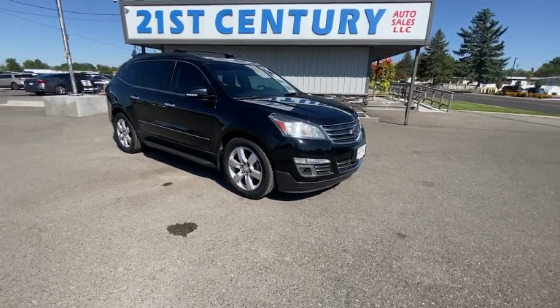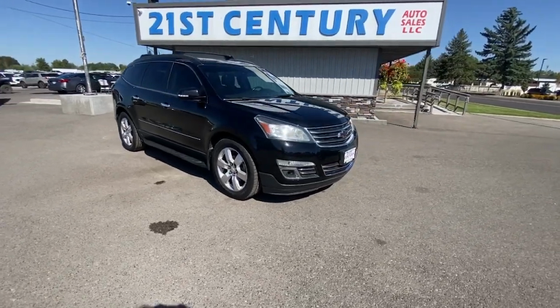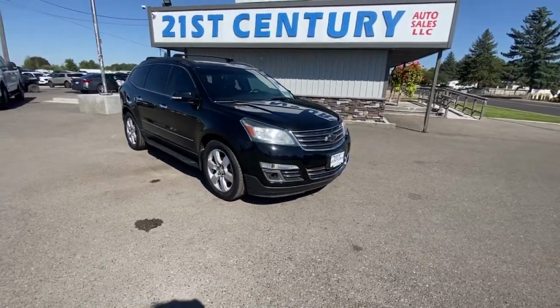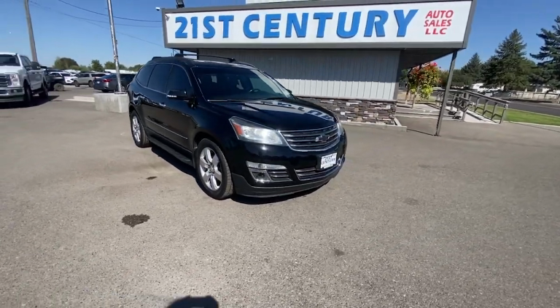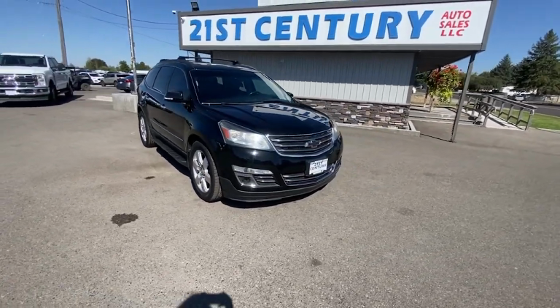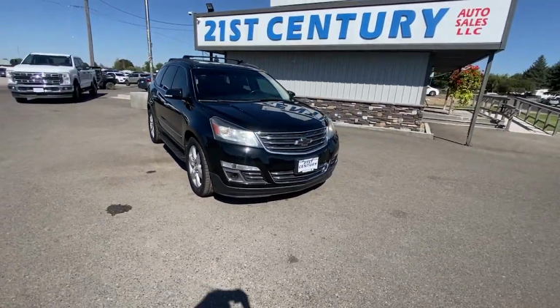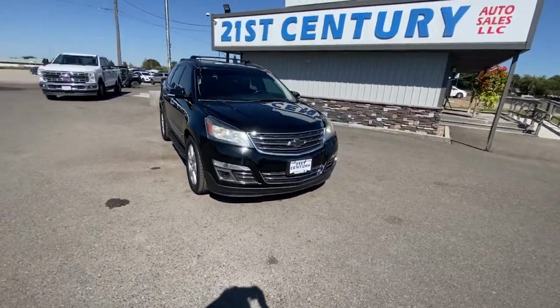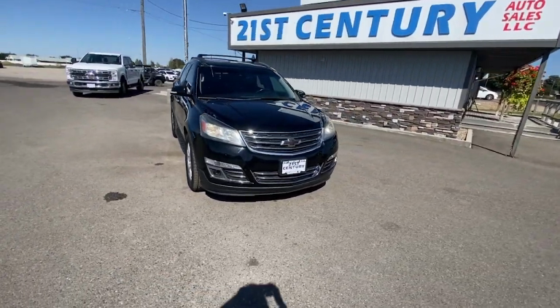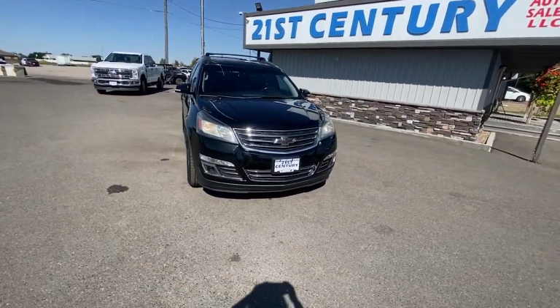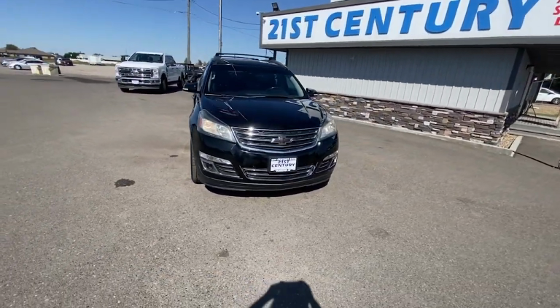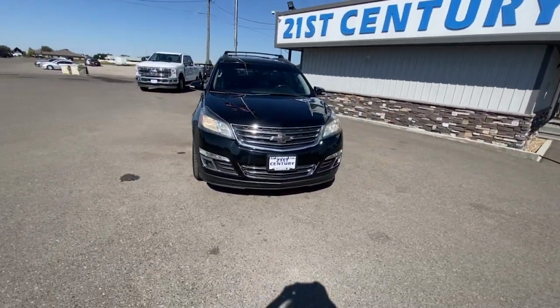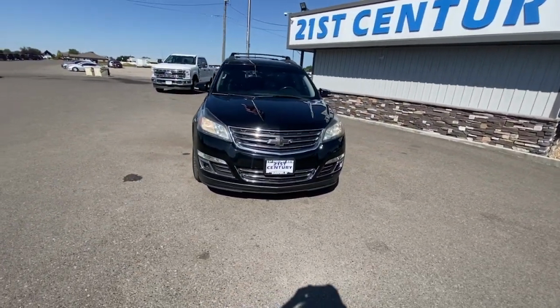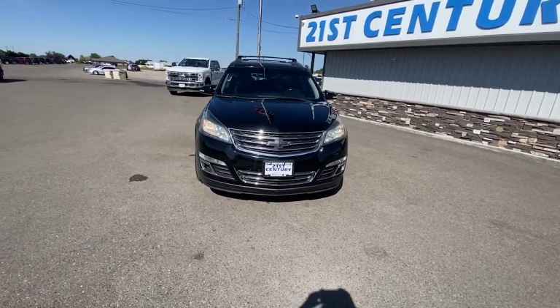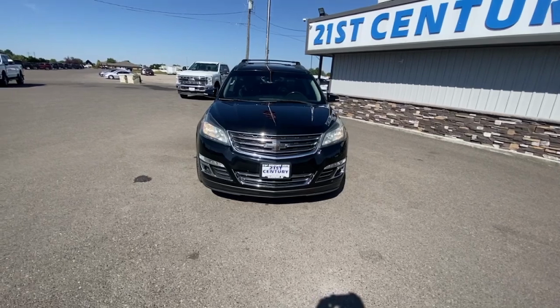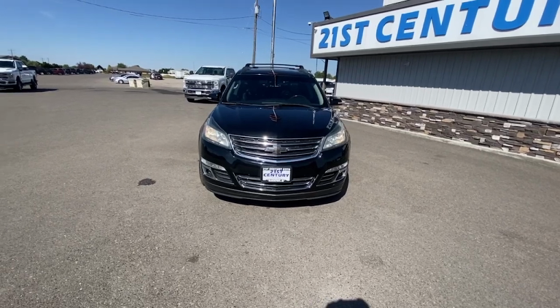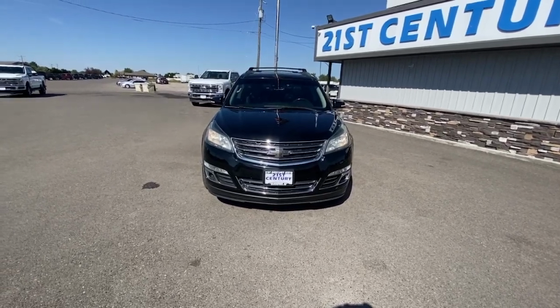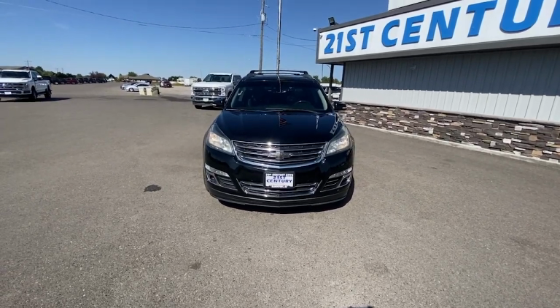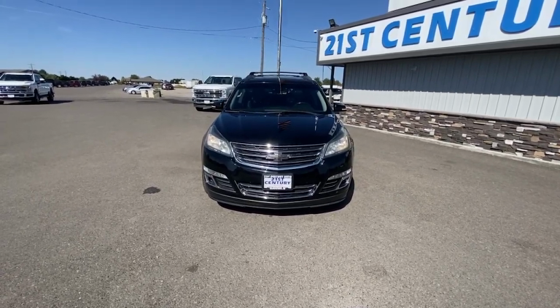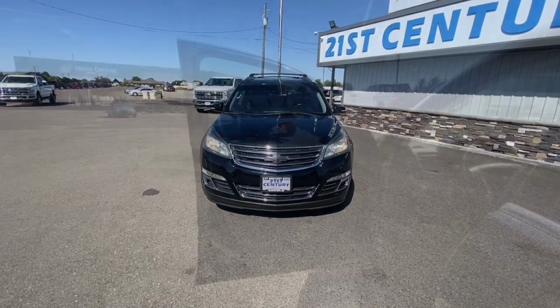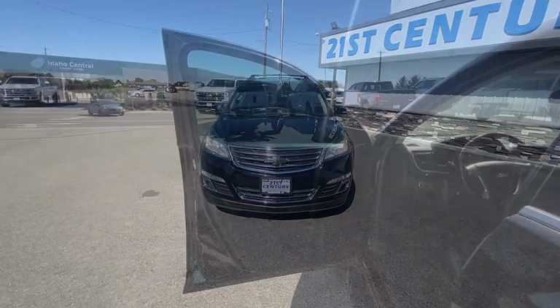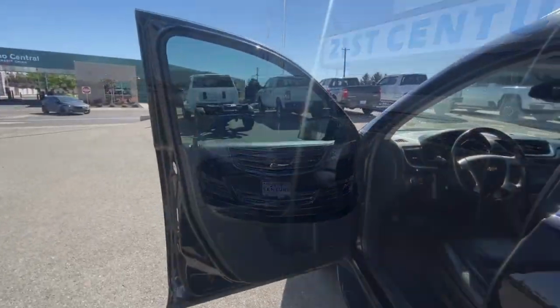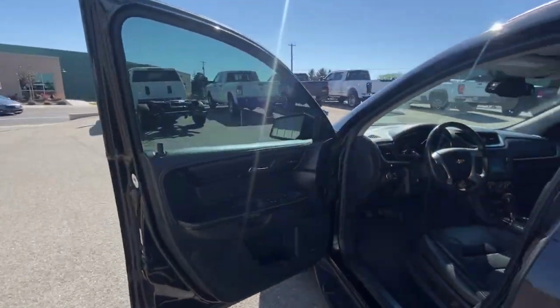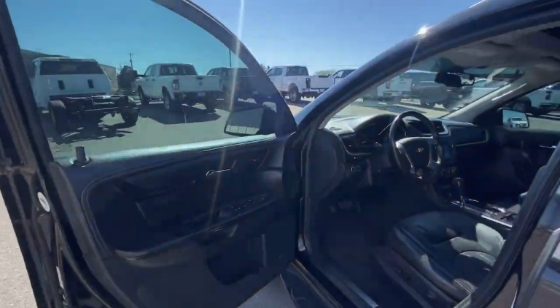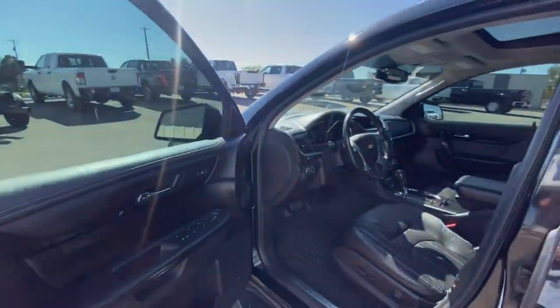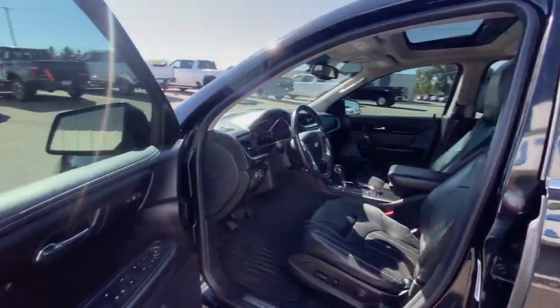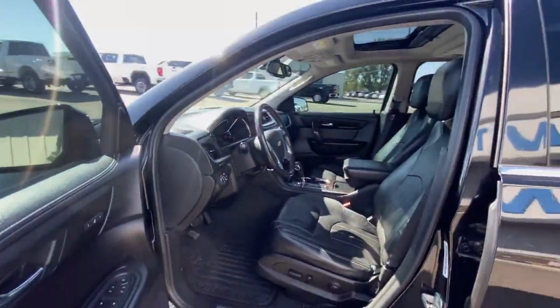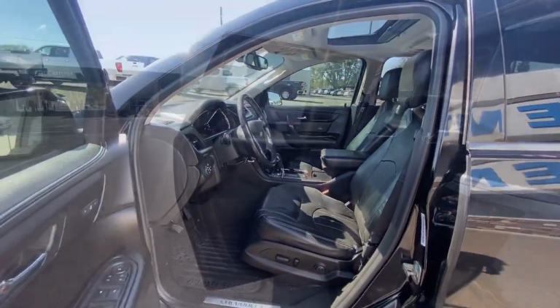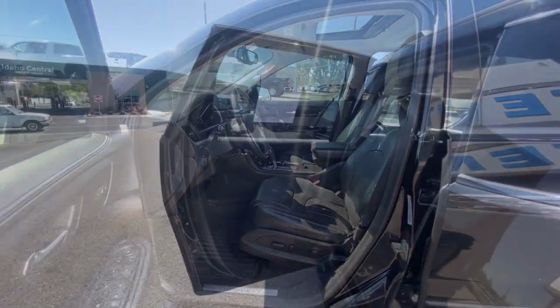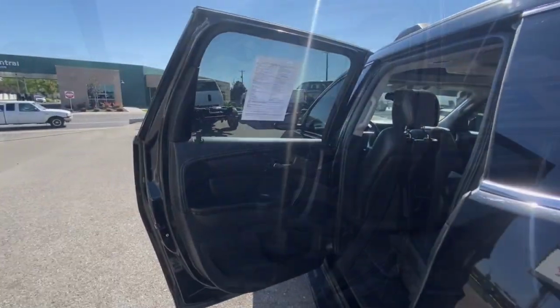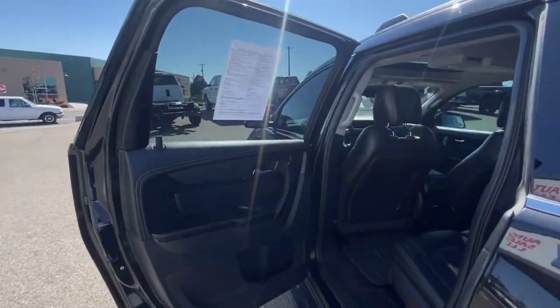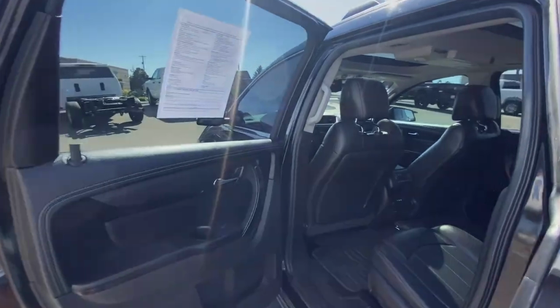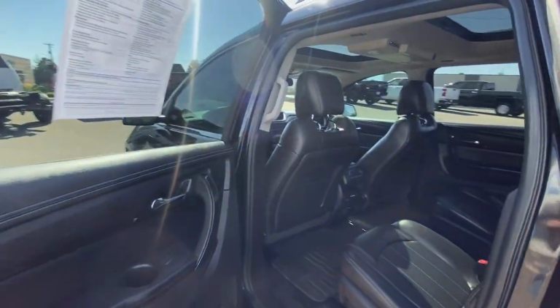The following are some of this vehicle's highlighted options: heated steering wheel, navigation system, keyless entry, third row seat, heated driver's seat, heated mirrors.